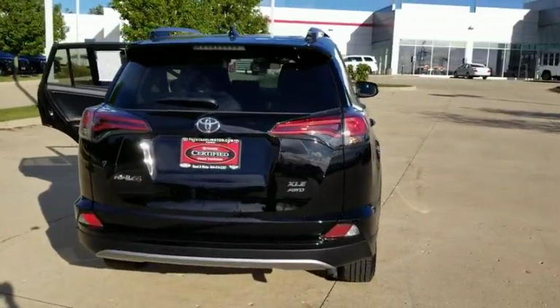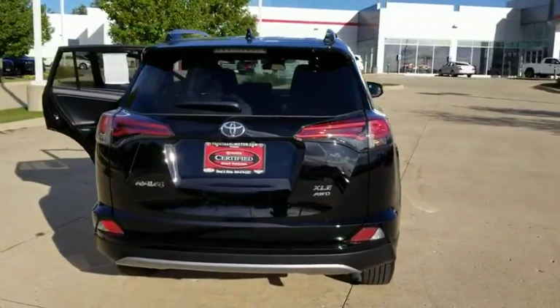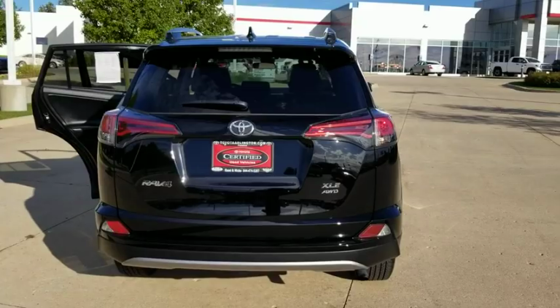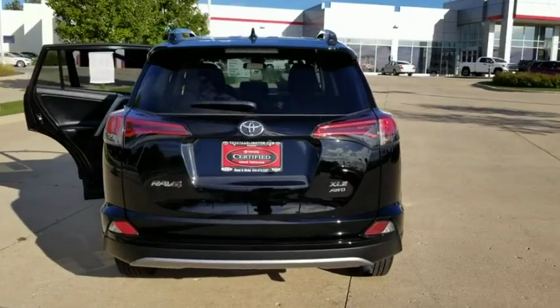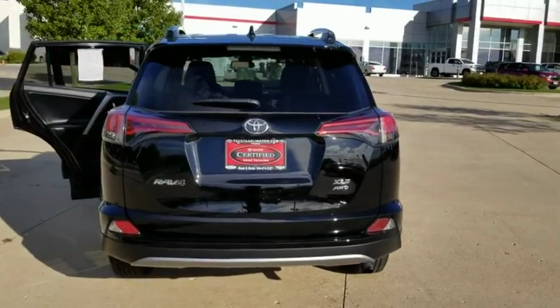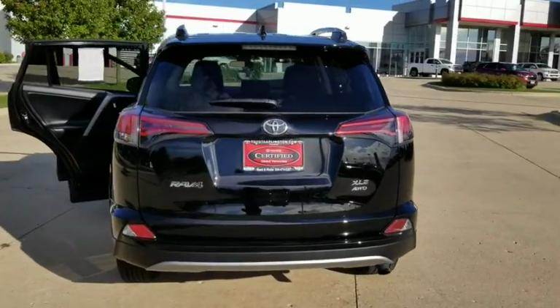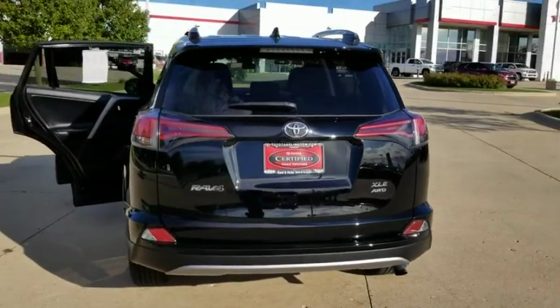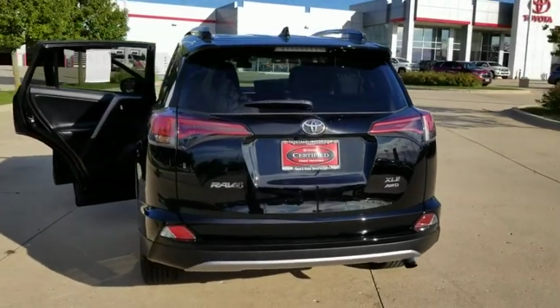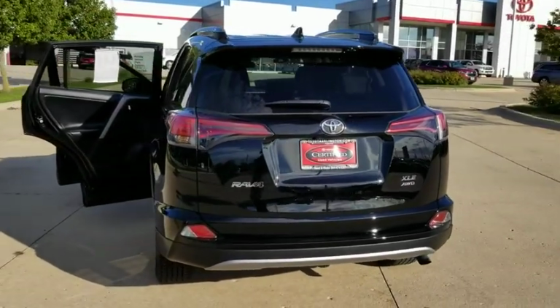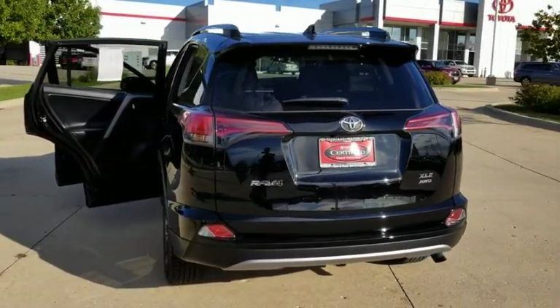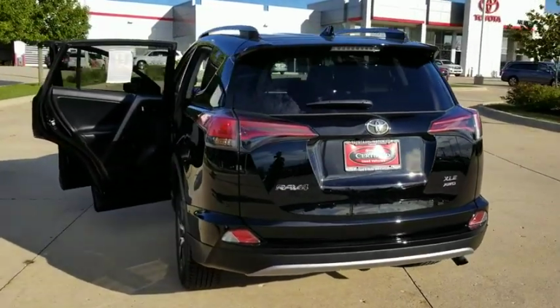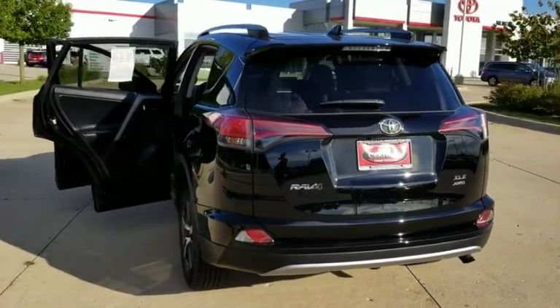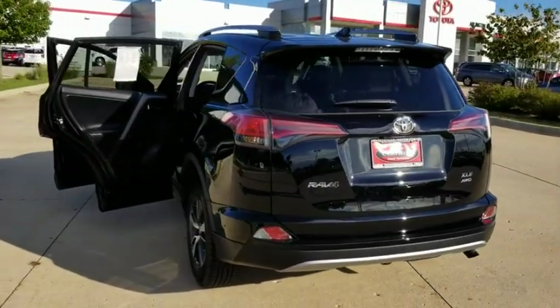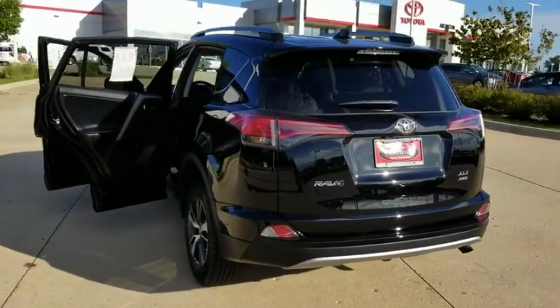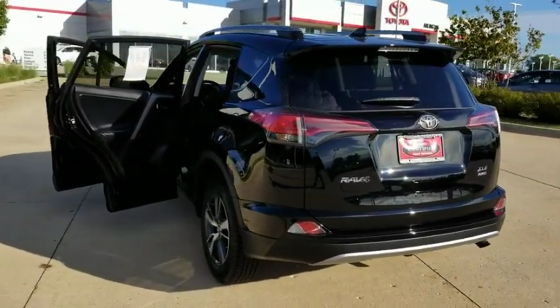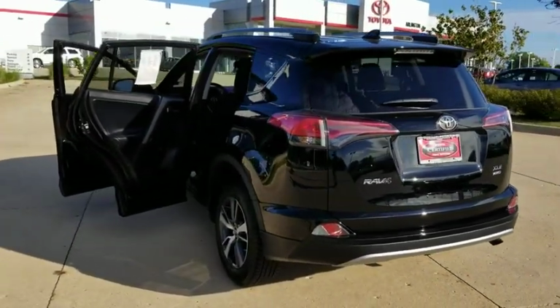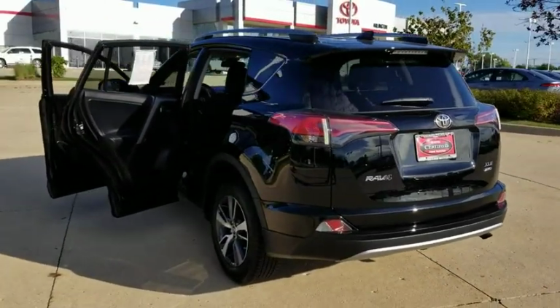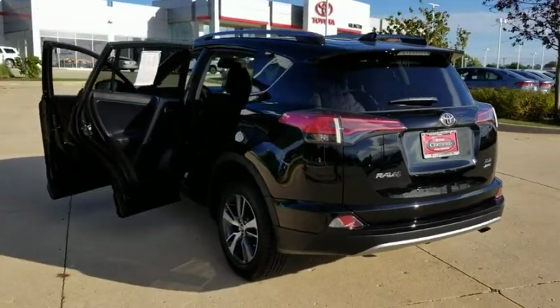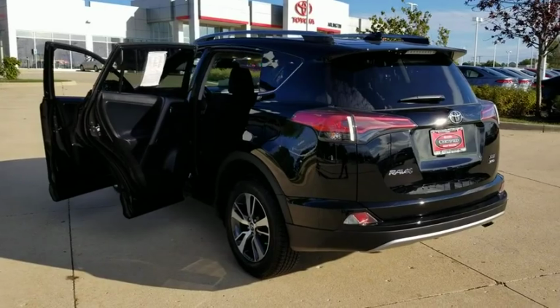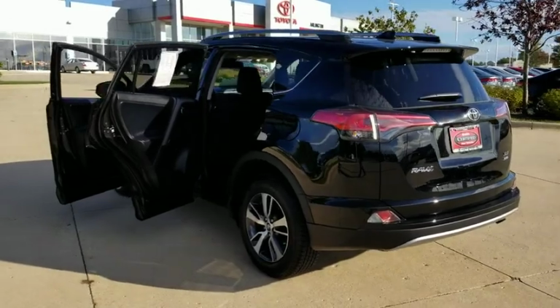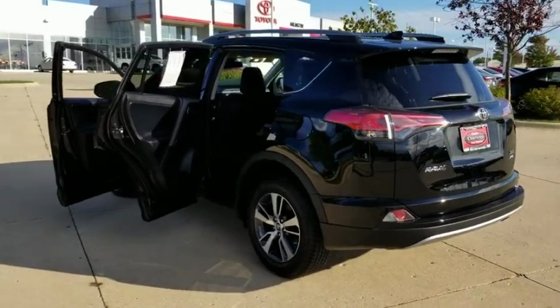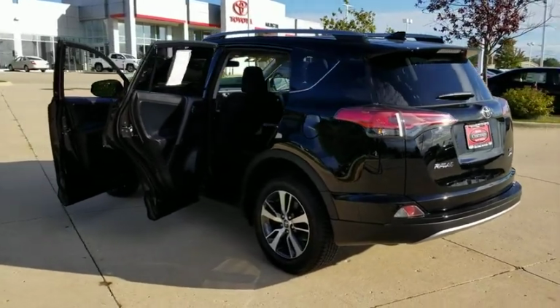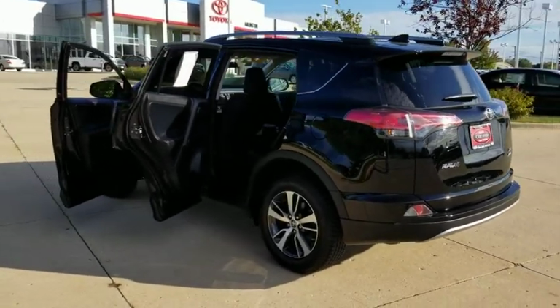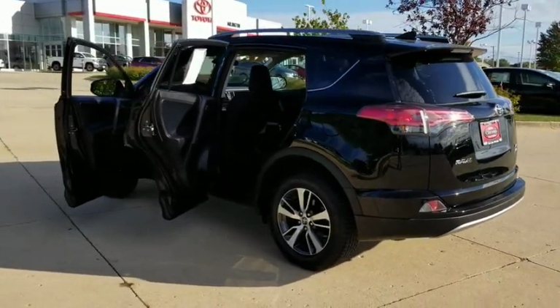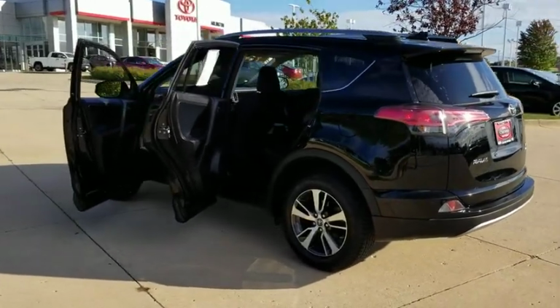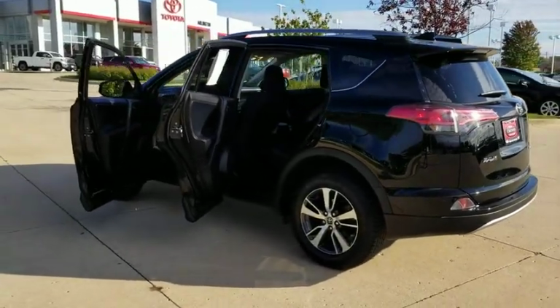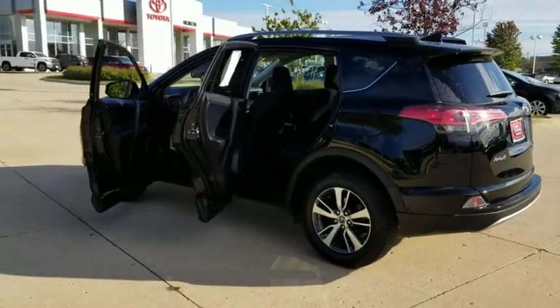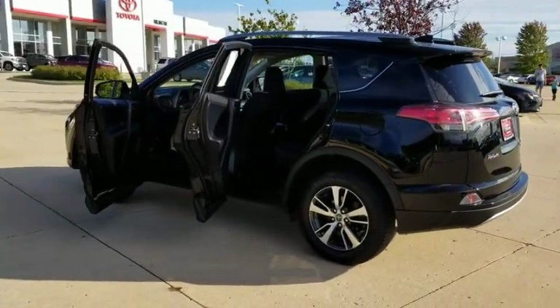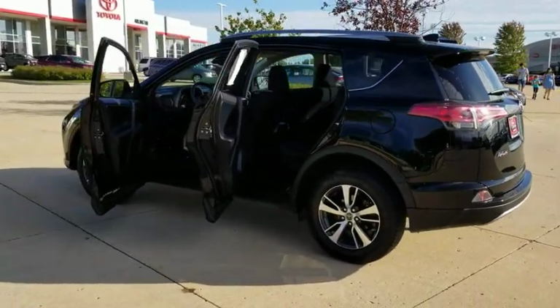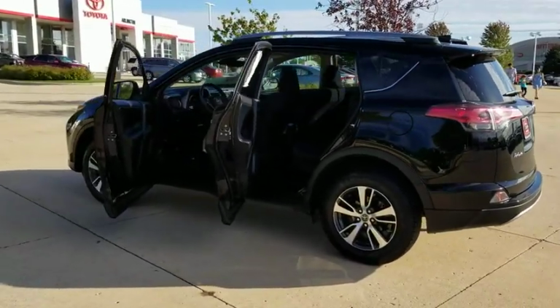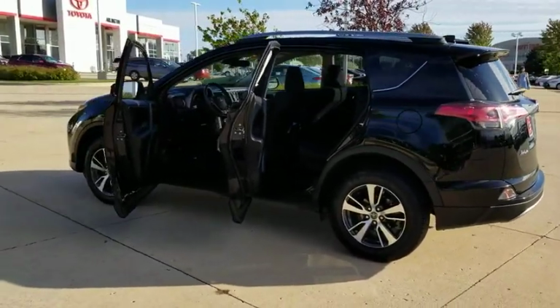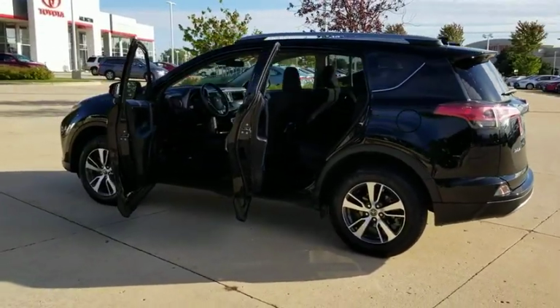This vehicle has less than 20,000 miles. Here are some of this vehicle's great options: stability control, steering wheel audio controls, backup camera, traction control.